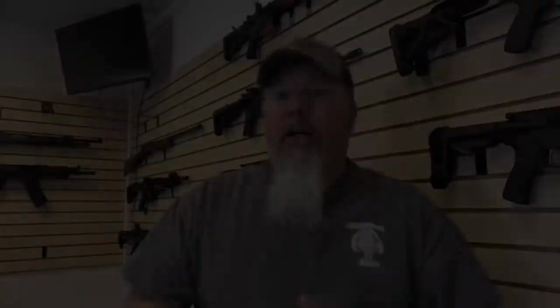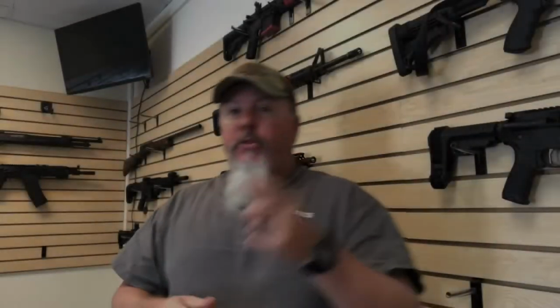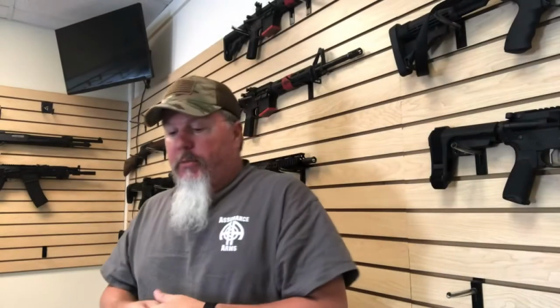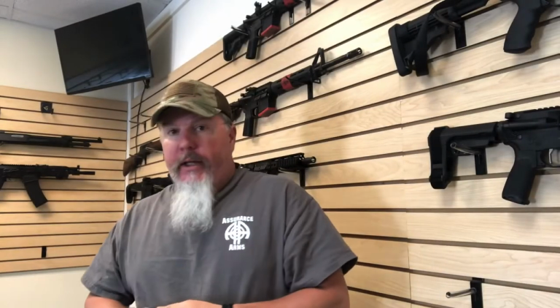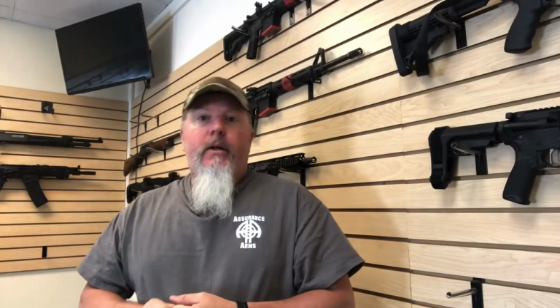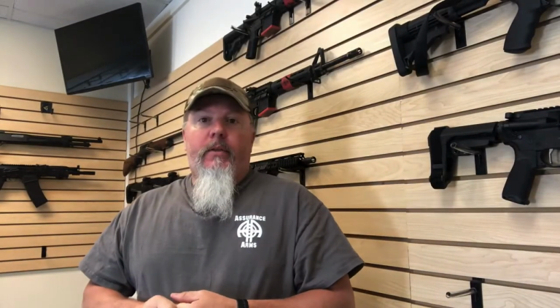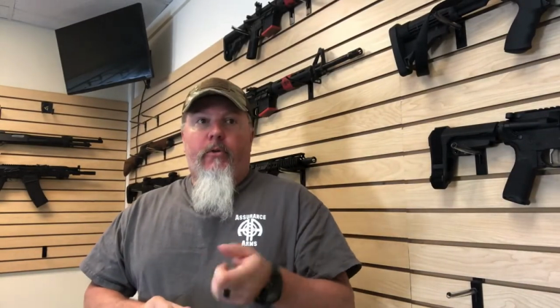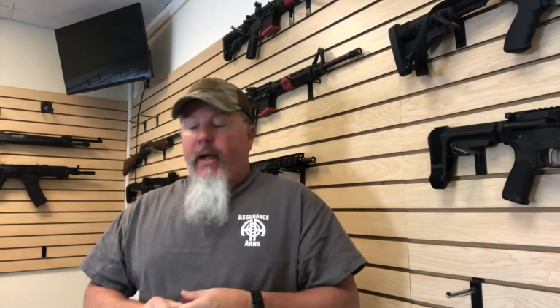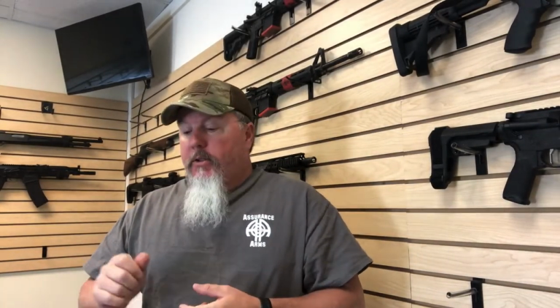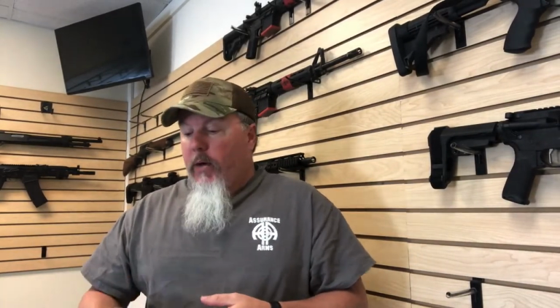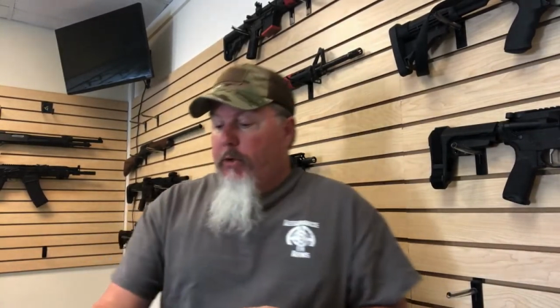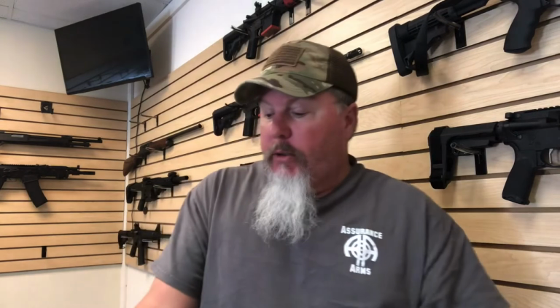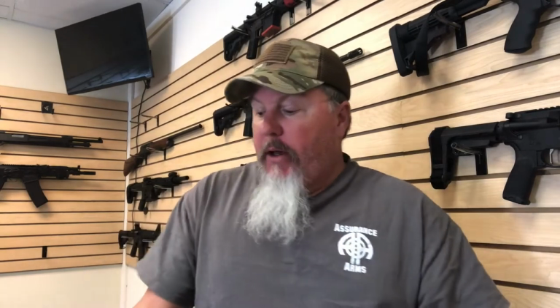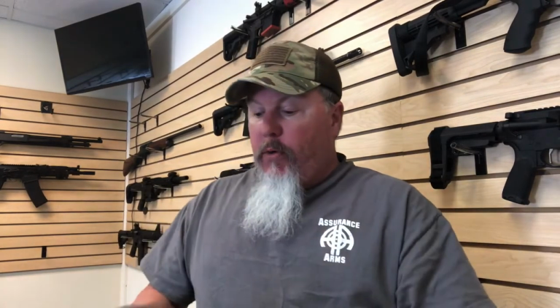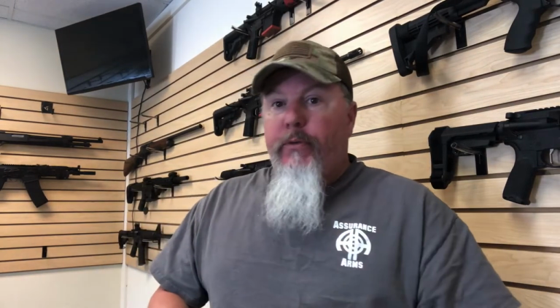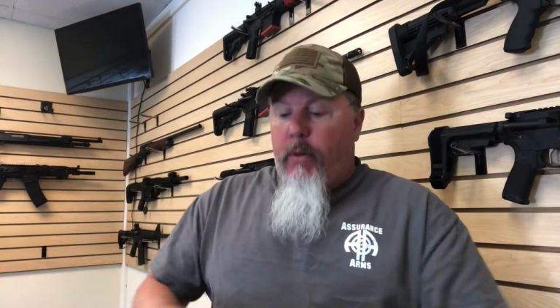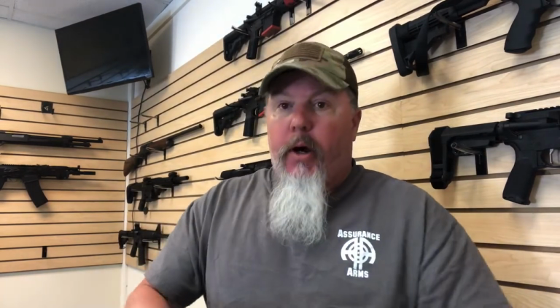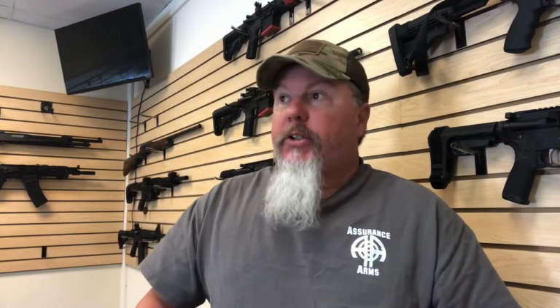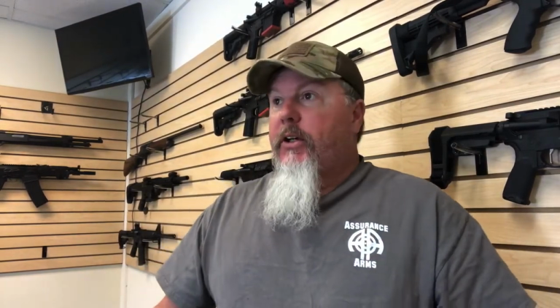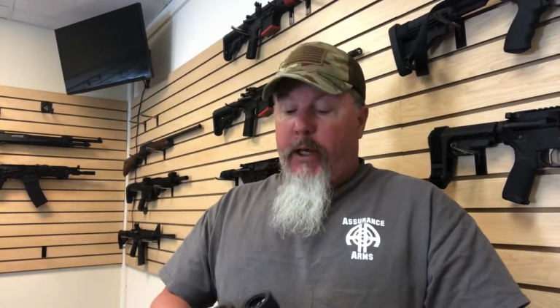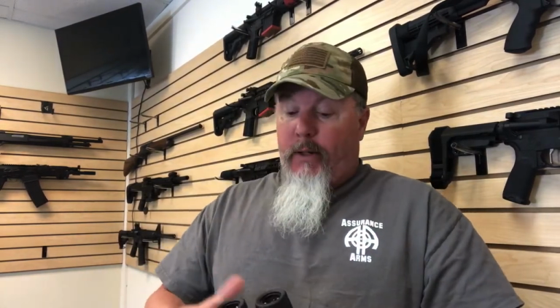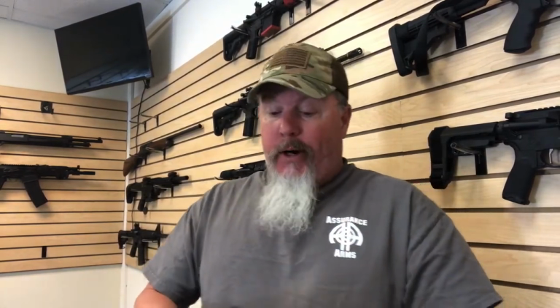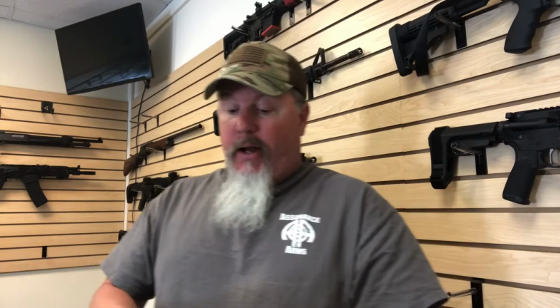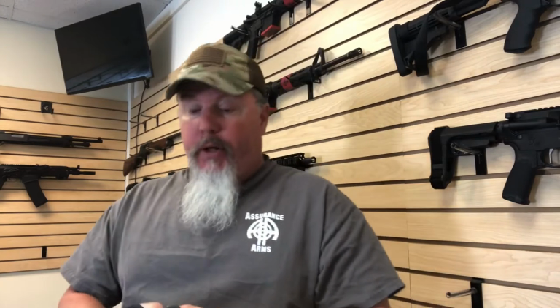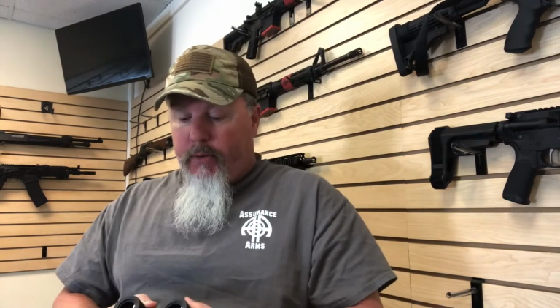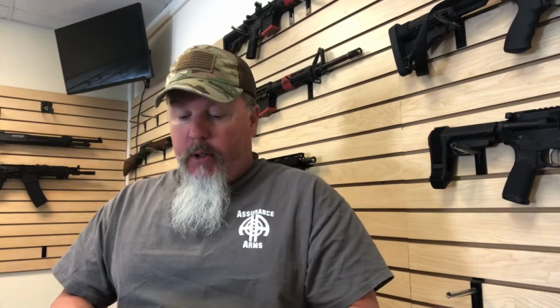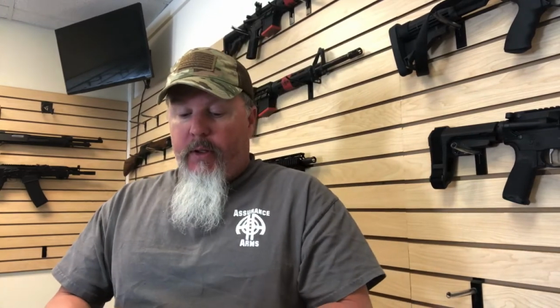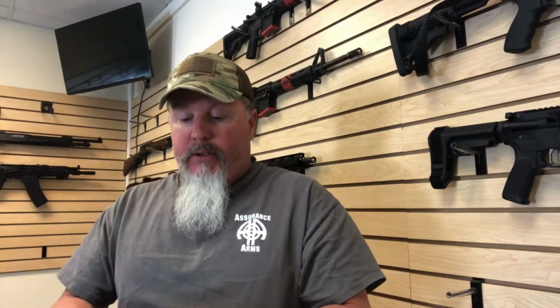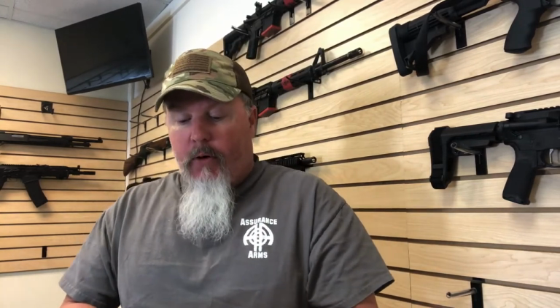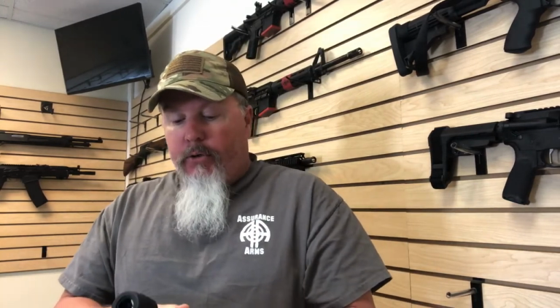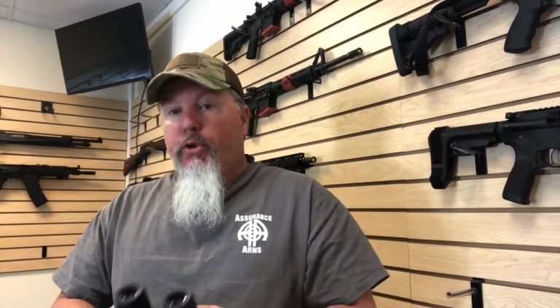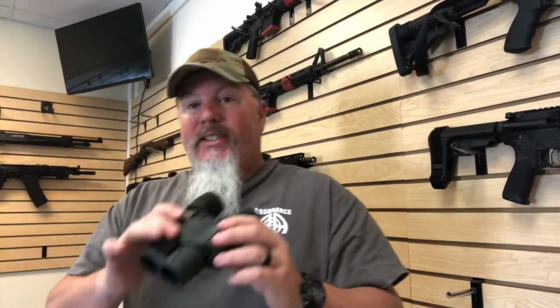Scott from Assurance Arms again. Thank you all for coming back. So today I wanted to do a little down and dirty quick review on a pair of binoculars that I've discovered that frankly I'm kind of impressed with. It's going to be the Sig Sauer Zulu 6.